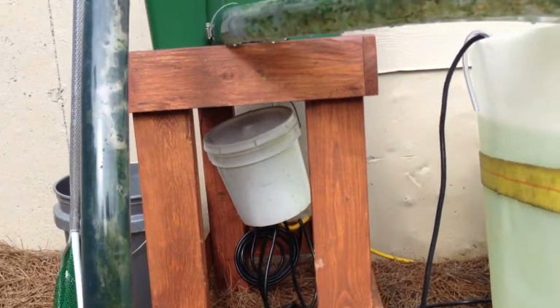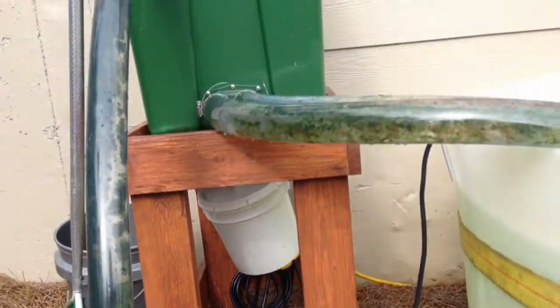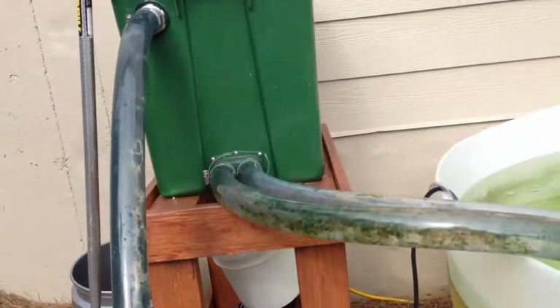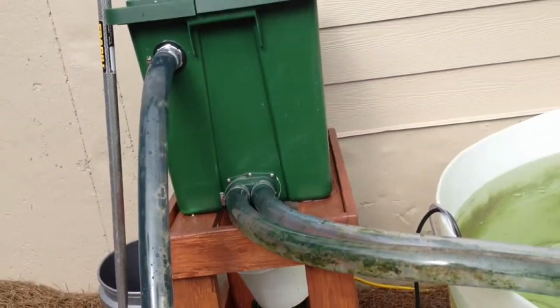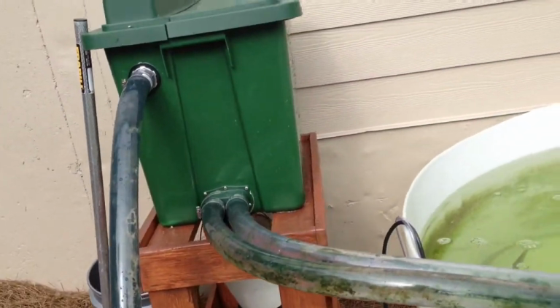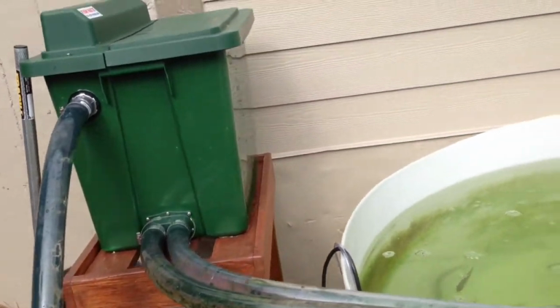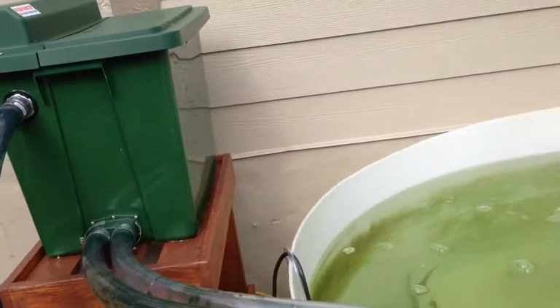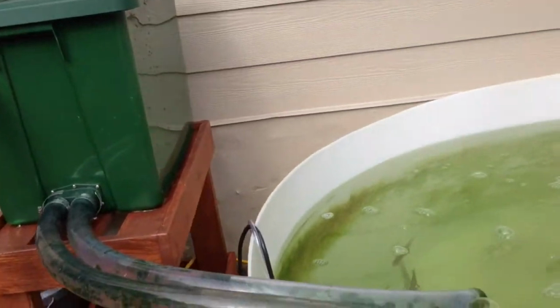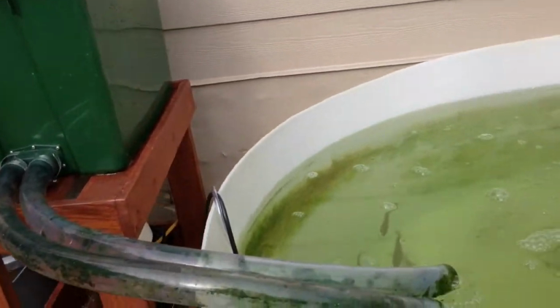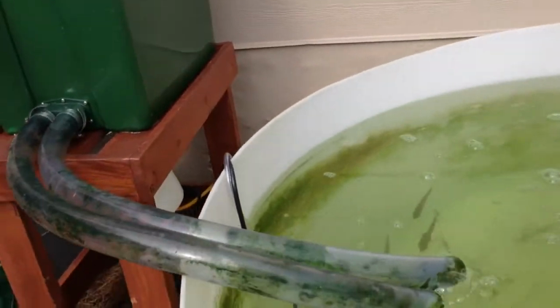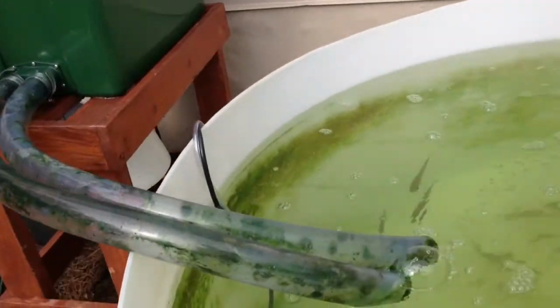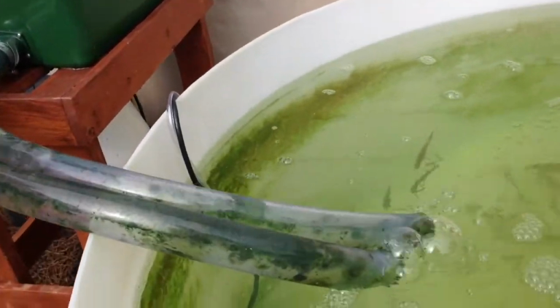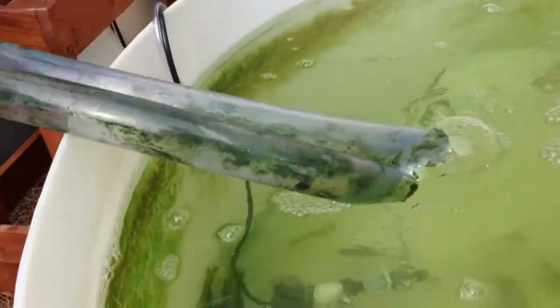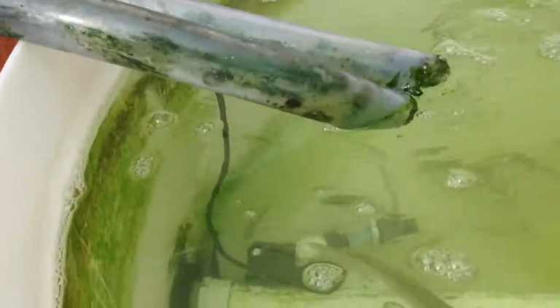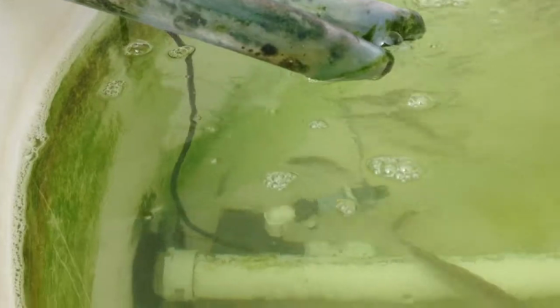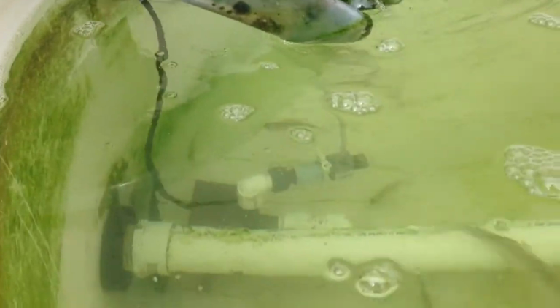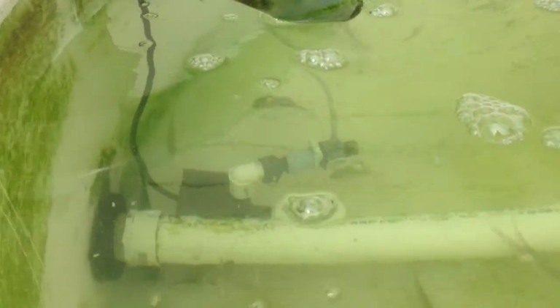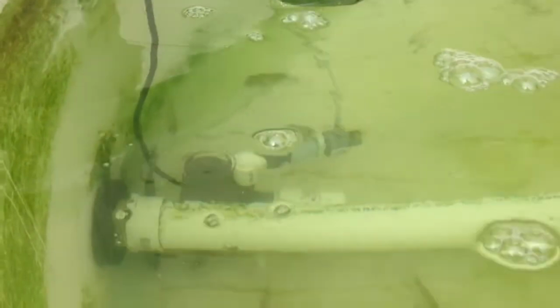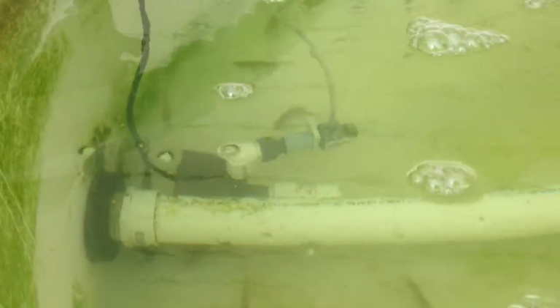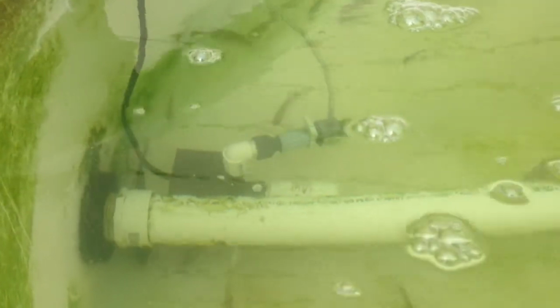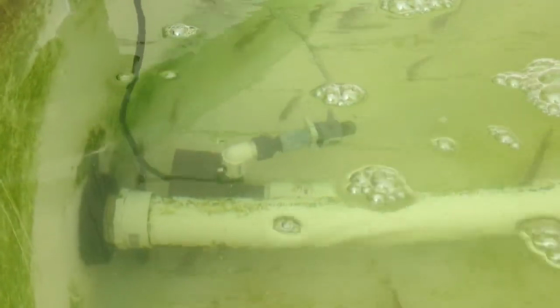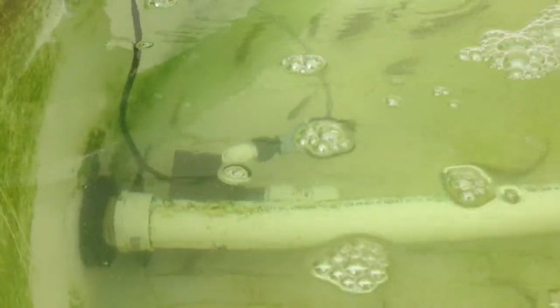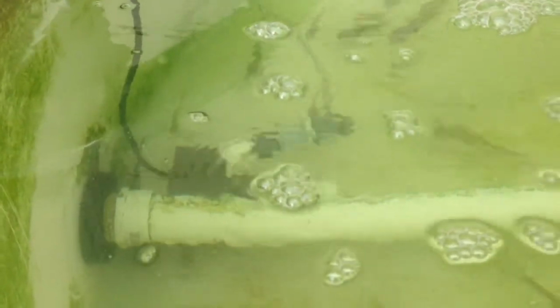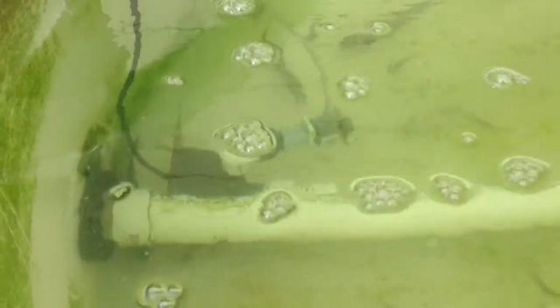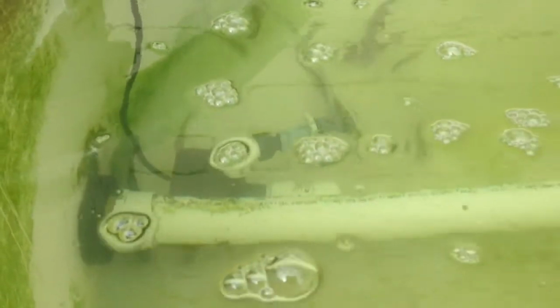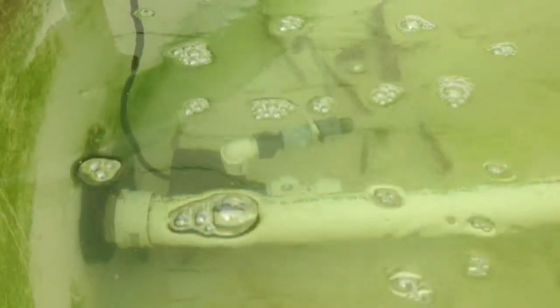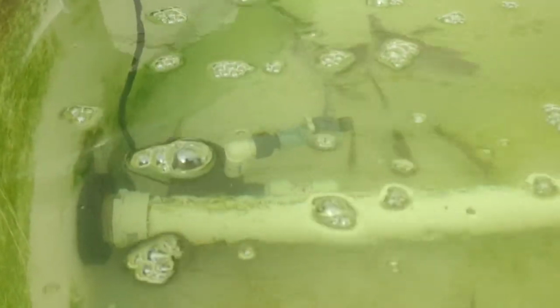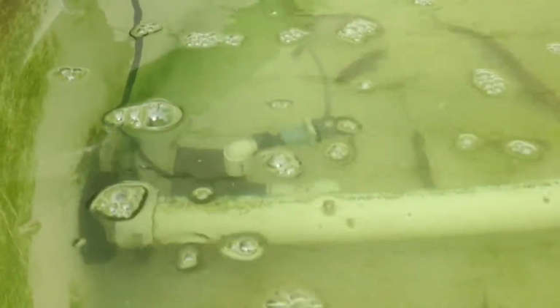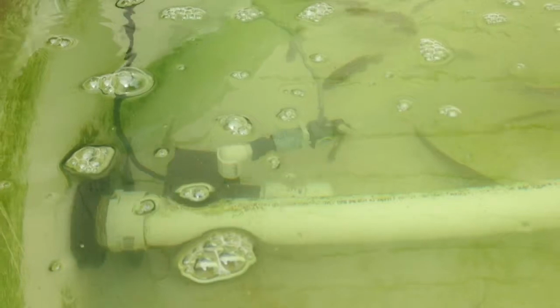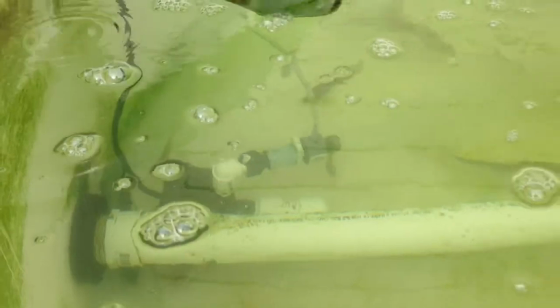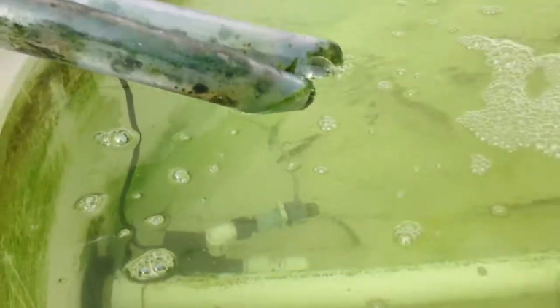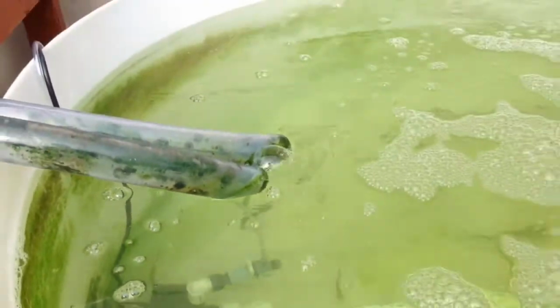Also inside the tank I have a 950 gallon per hour pump attached to a Danco Venturi which puts out tons of small air bubbles into the water, aerating it and also helping with the circular flow.